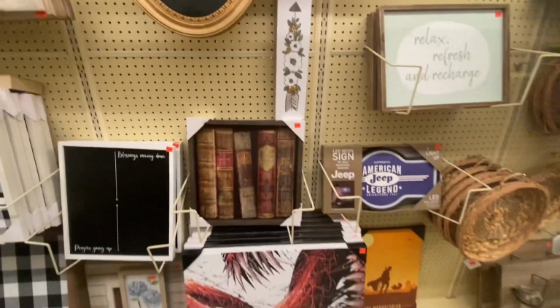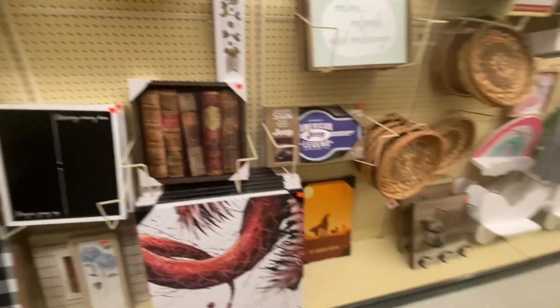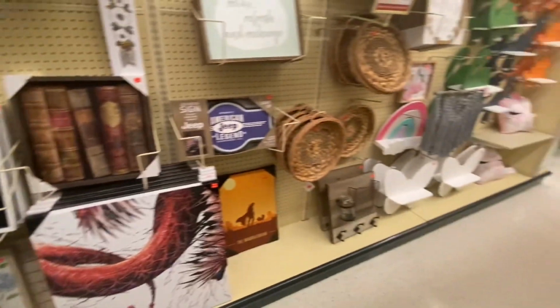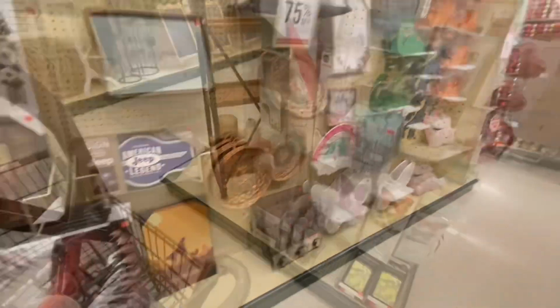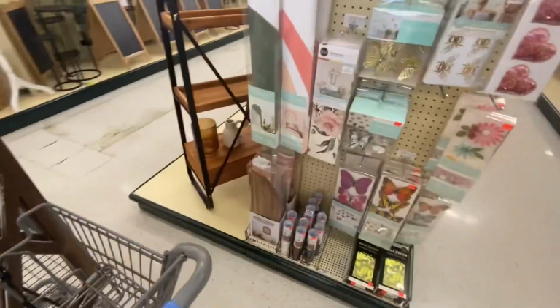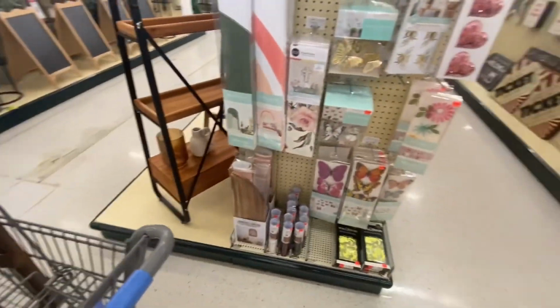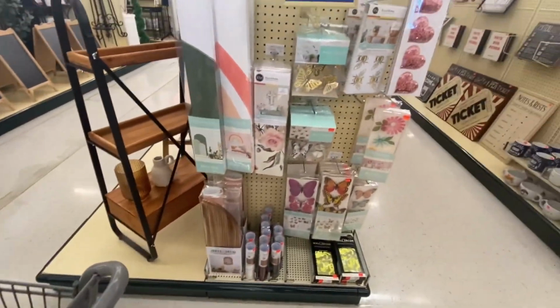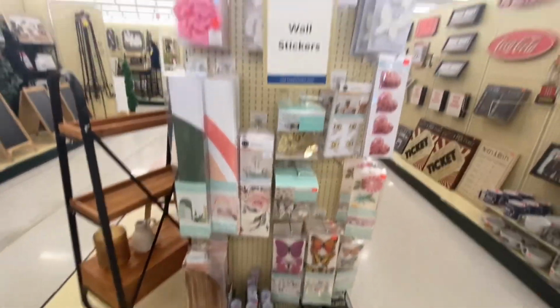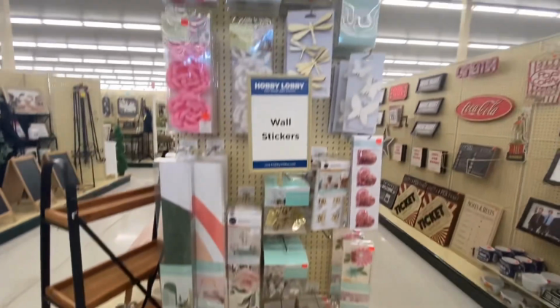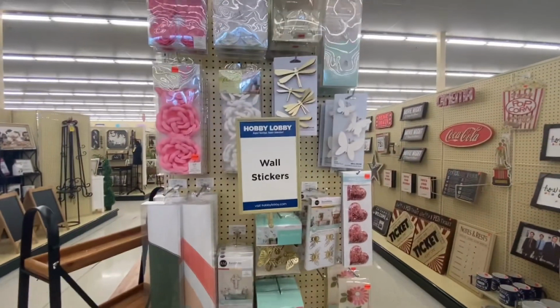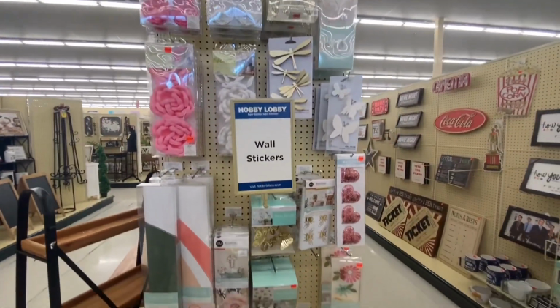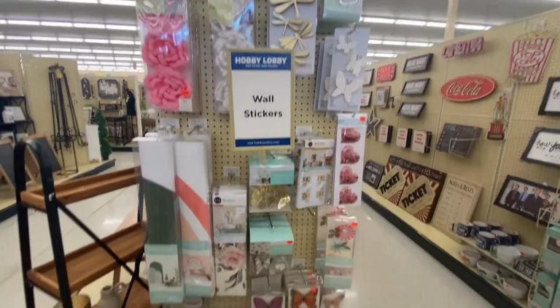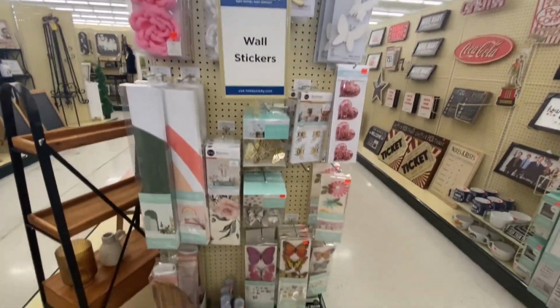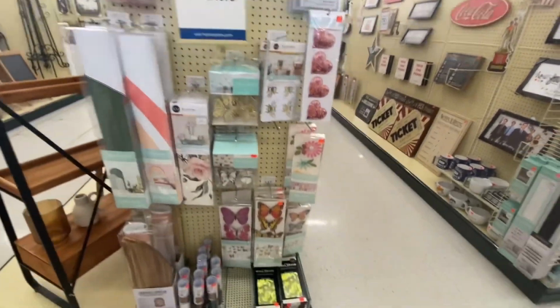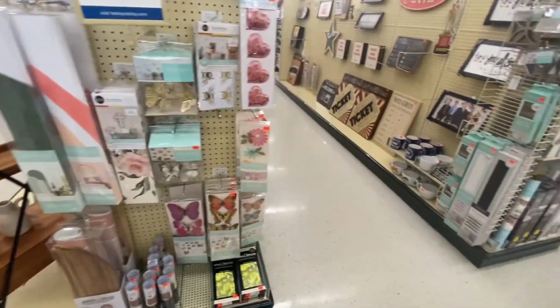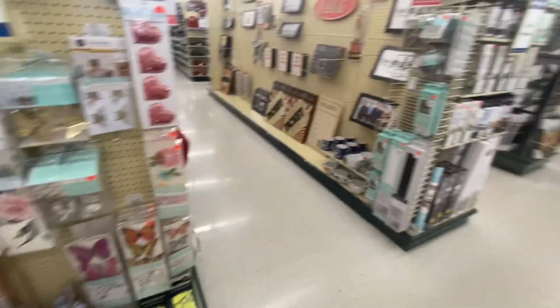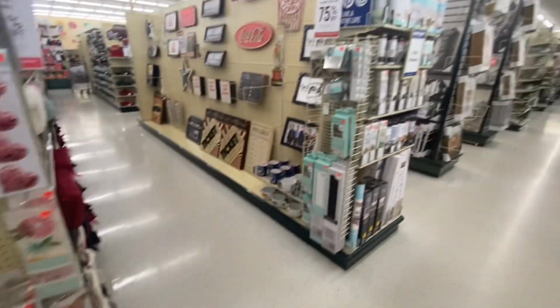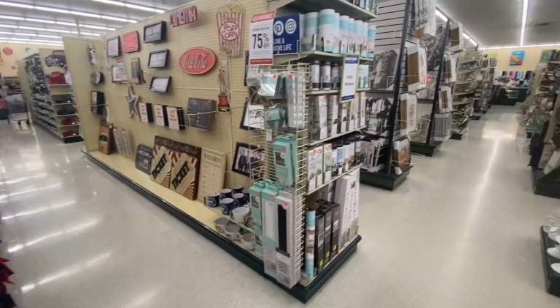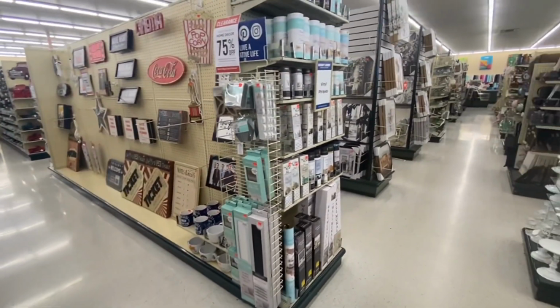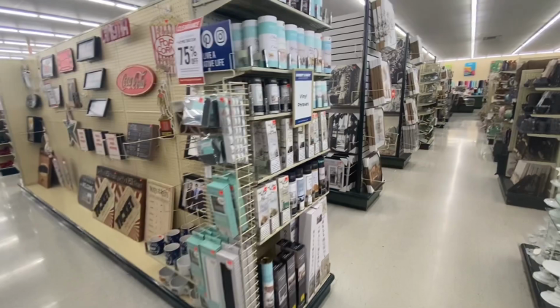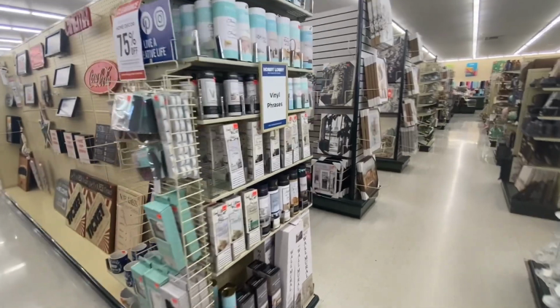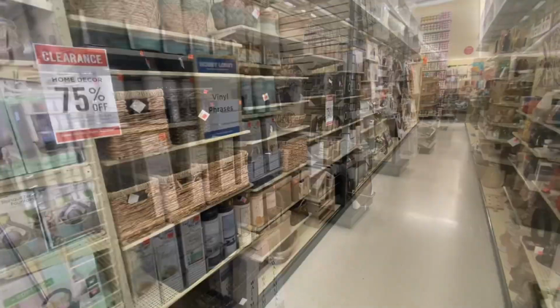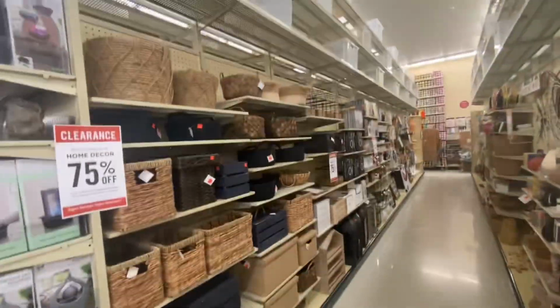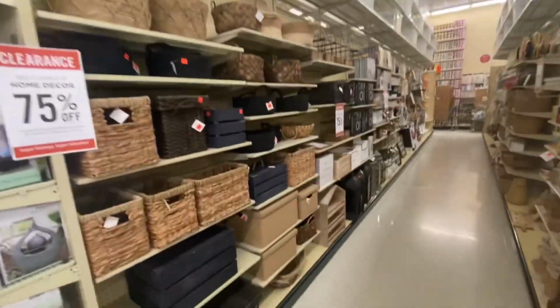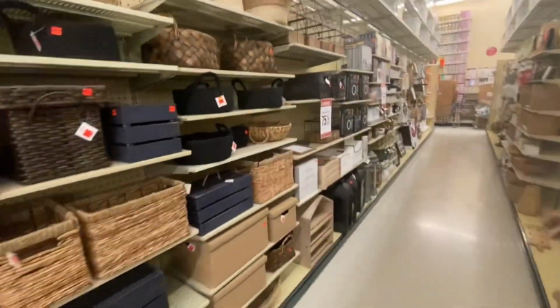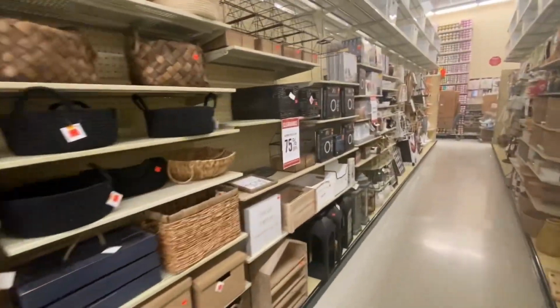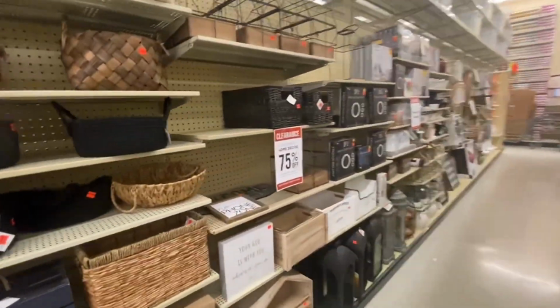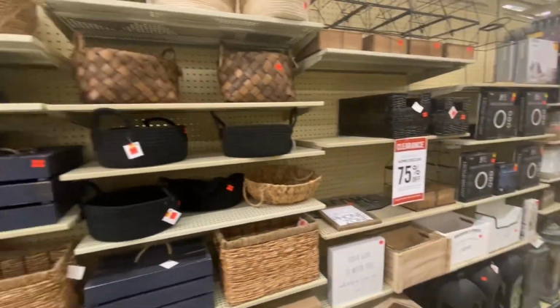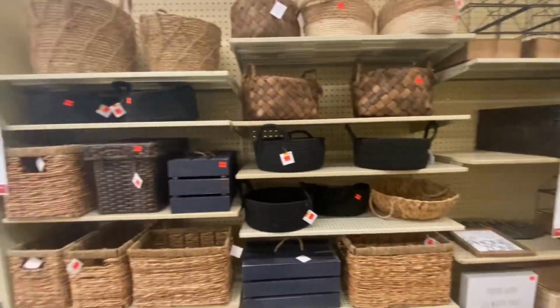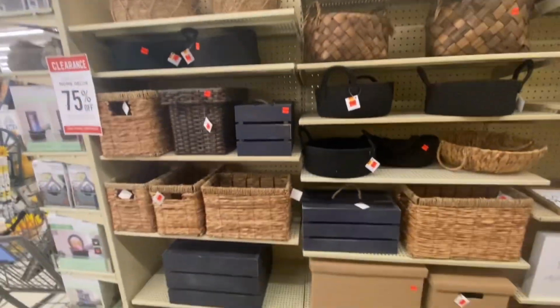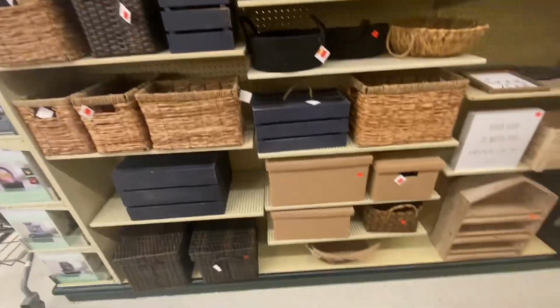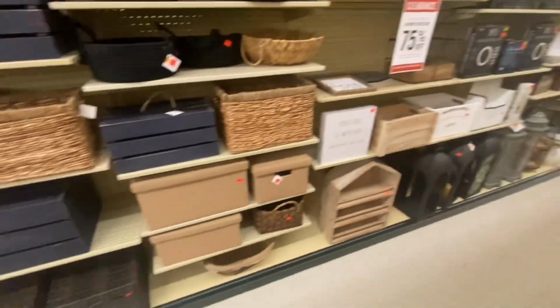One thing I have noticed about Hobby Lobby when they do these big markdowns — it's not just going to be in a couple different aisles, but it's actually going to be throughout the entire store. So check the end caps, check through all the aisles in the store, and look for those bright red, beautiful stickers.